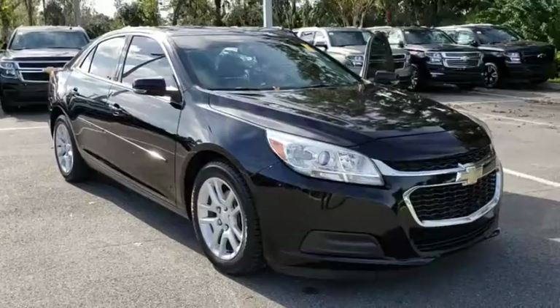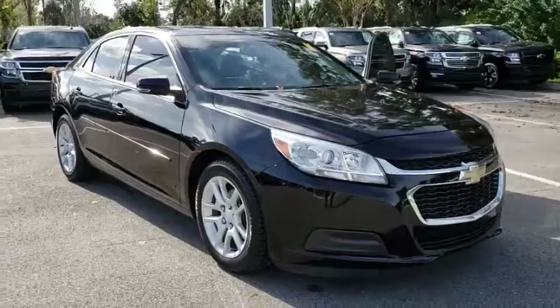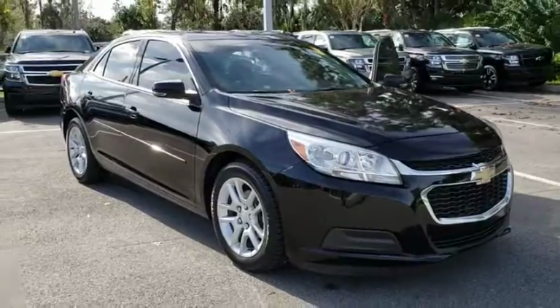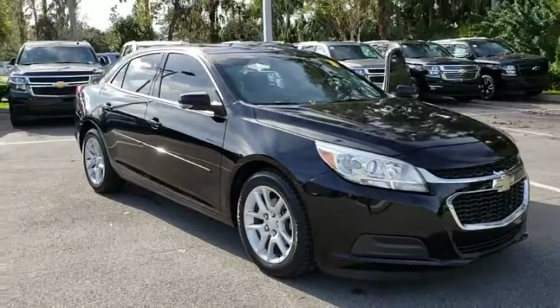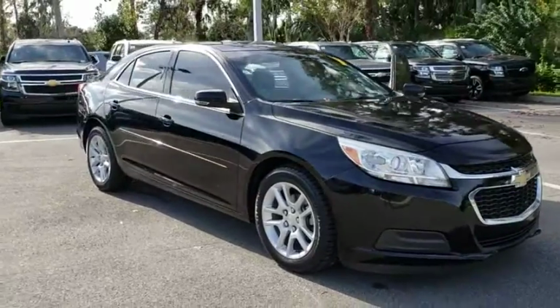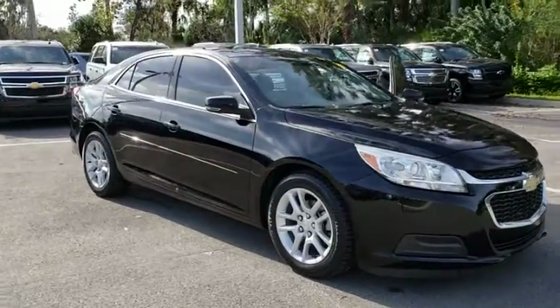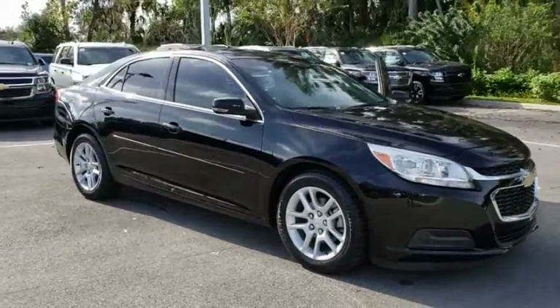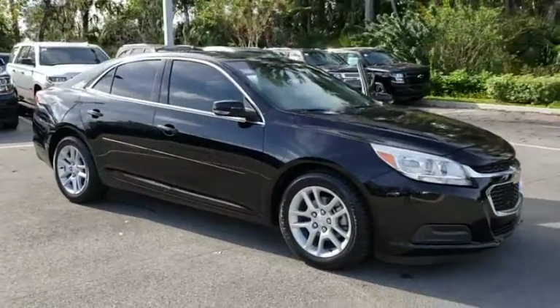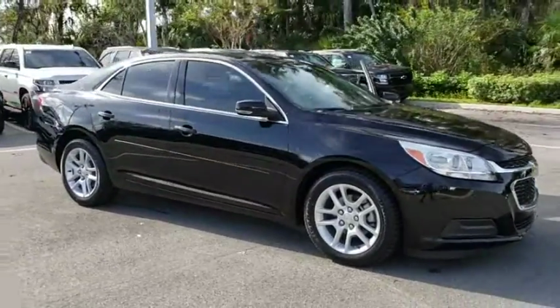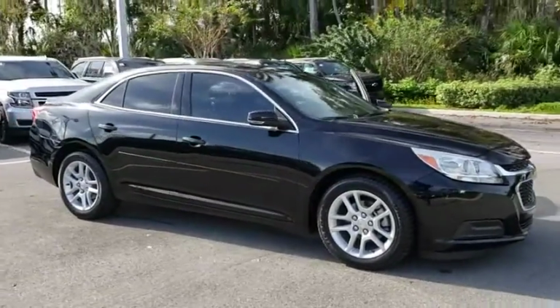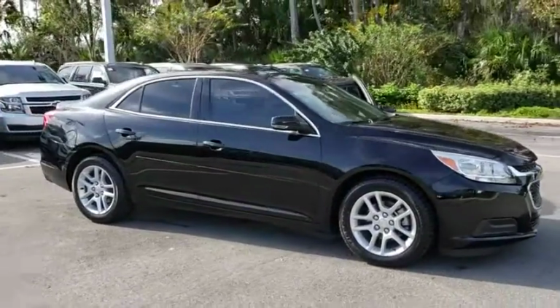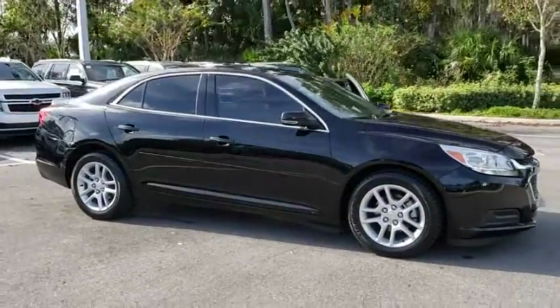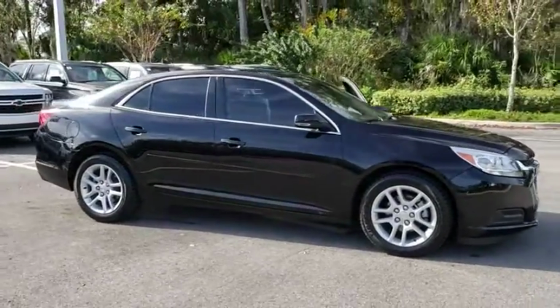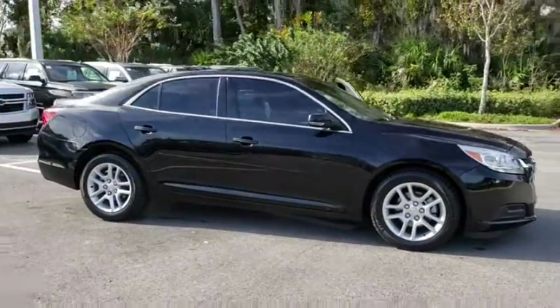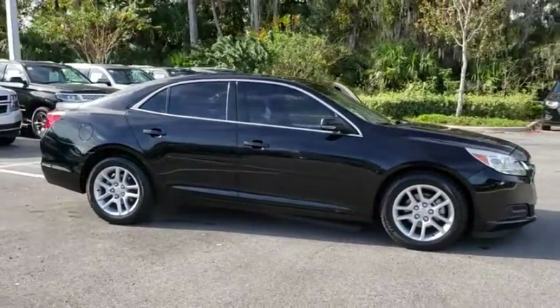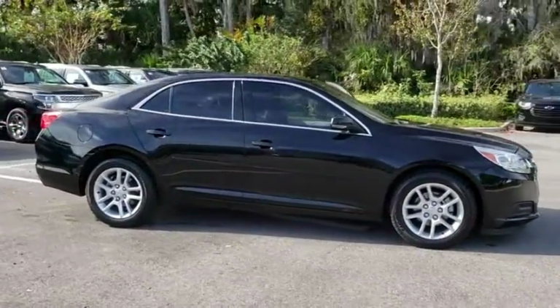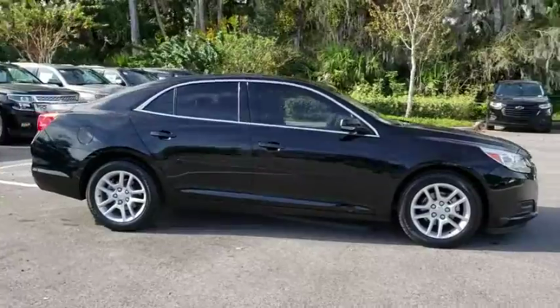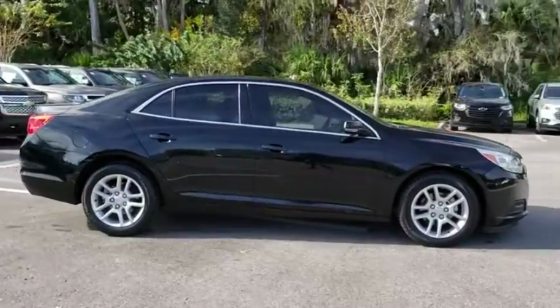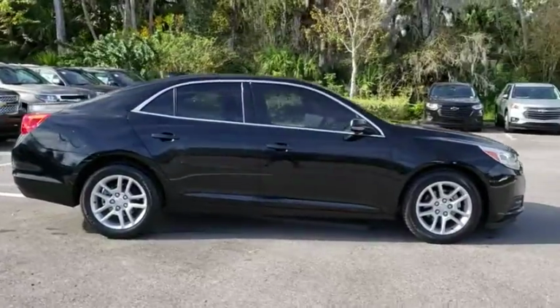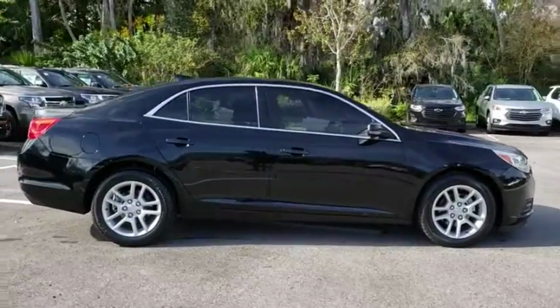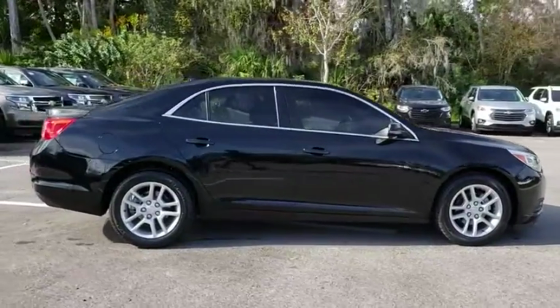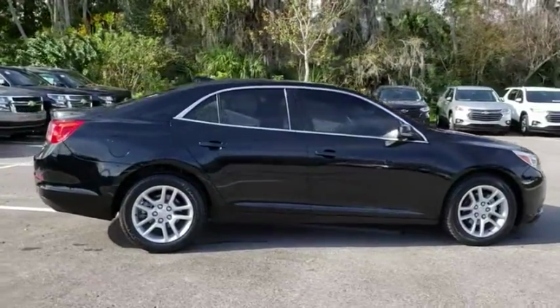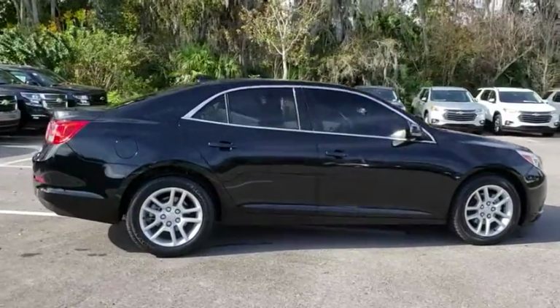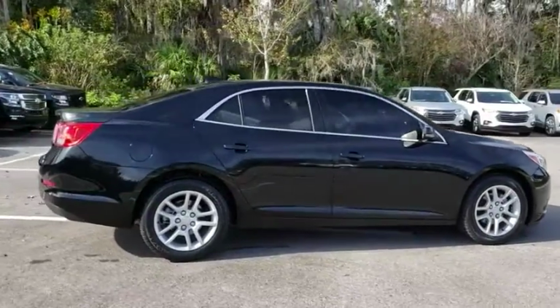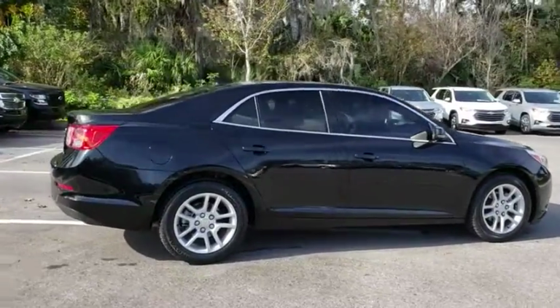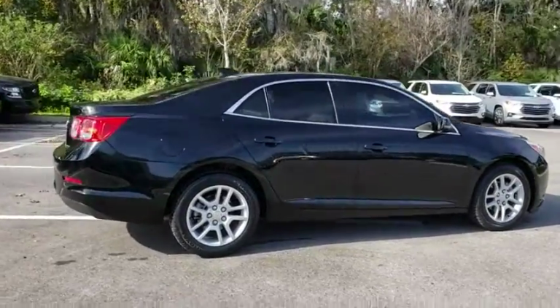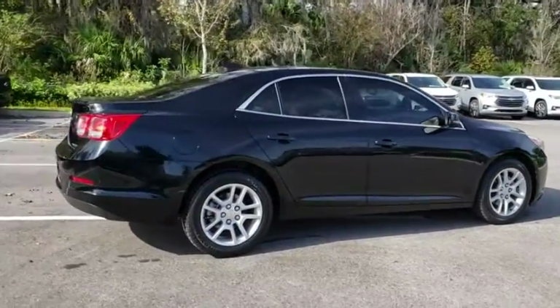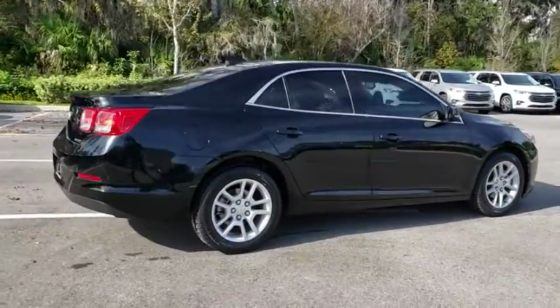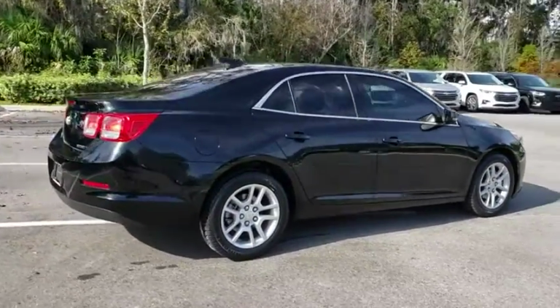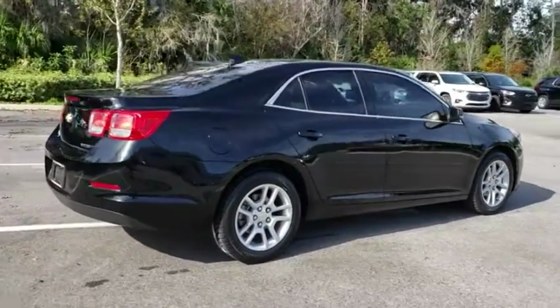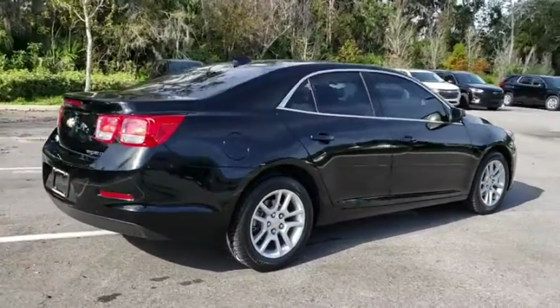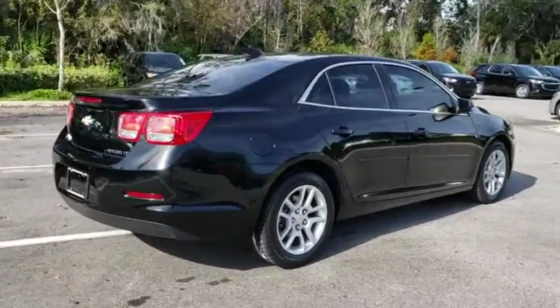The 2016 Chevrolet Malibu, a combination of performance and fuel economy. The Malibu is a great commuting car. This vehicle has less than 50,000 miles.